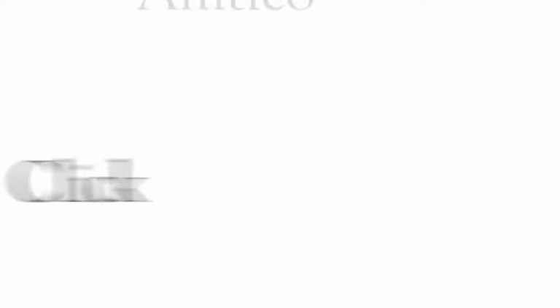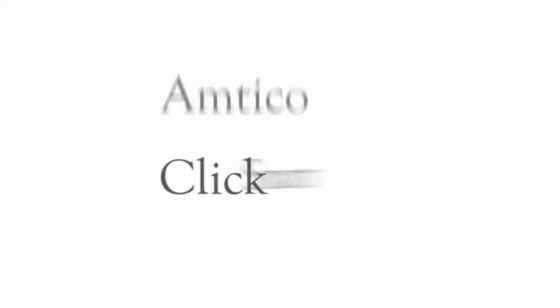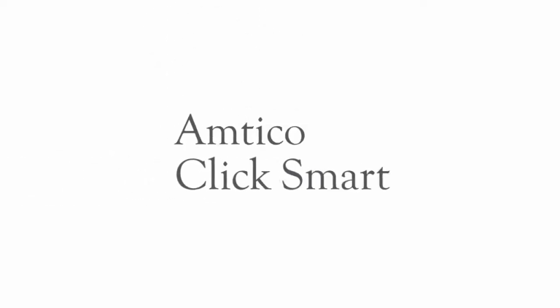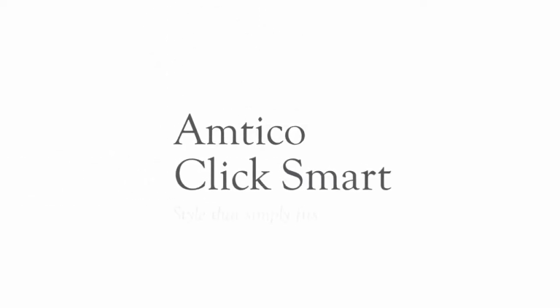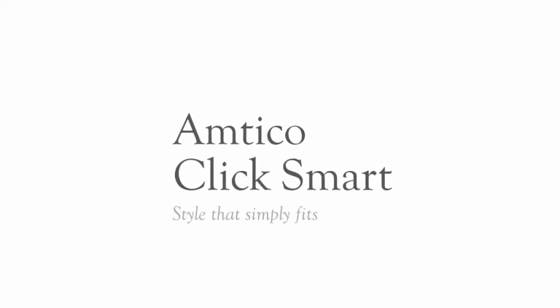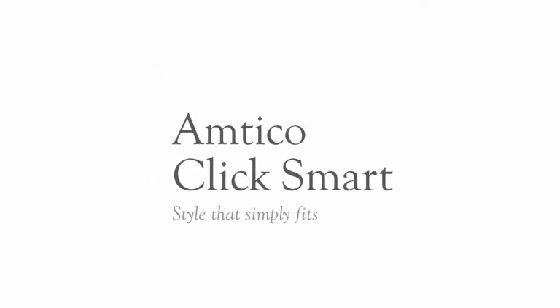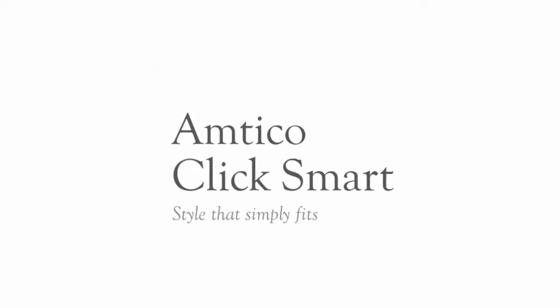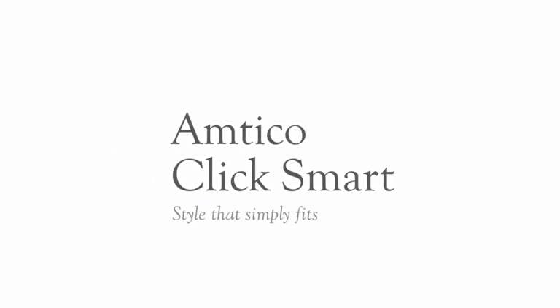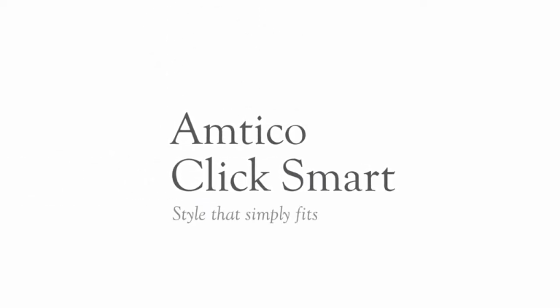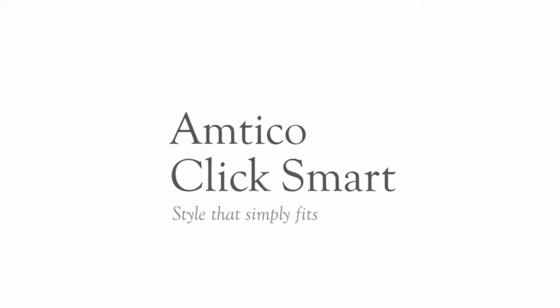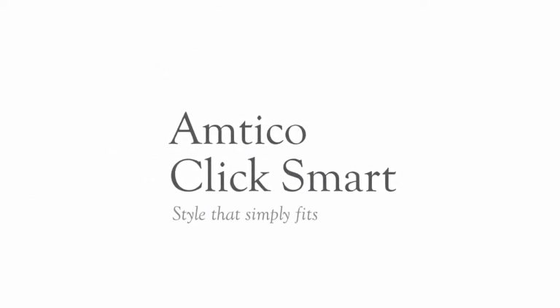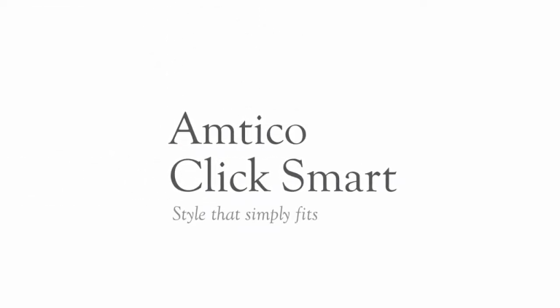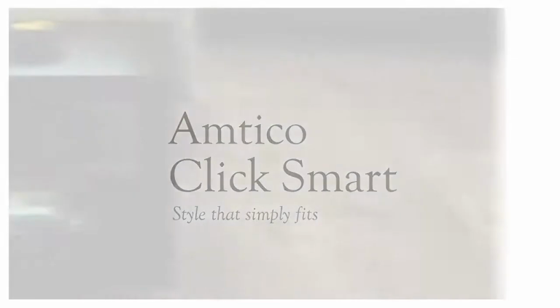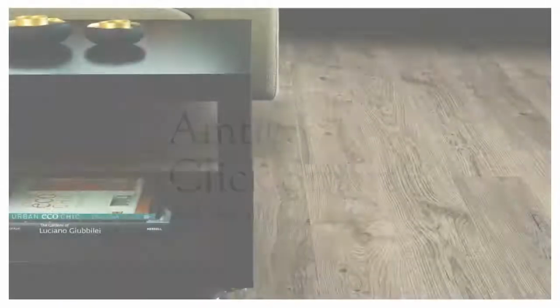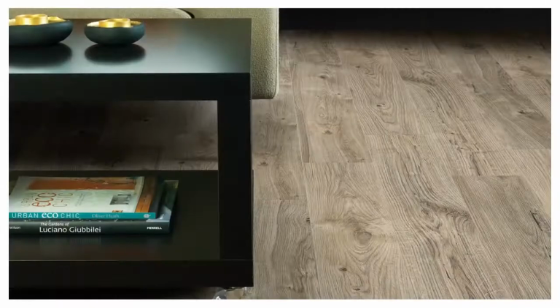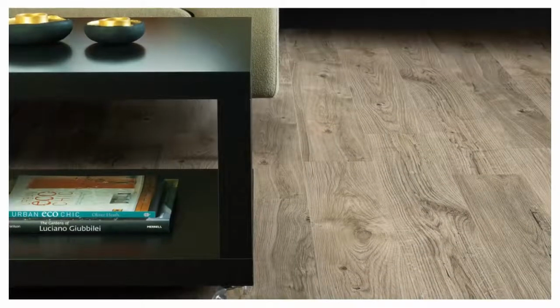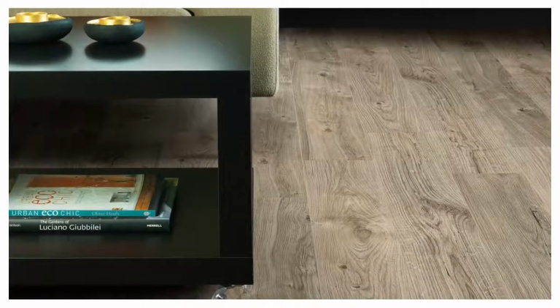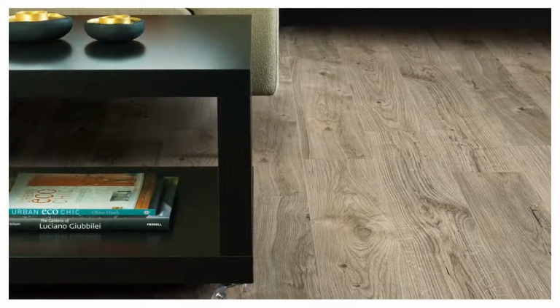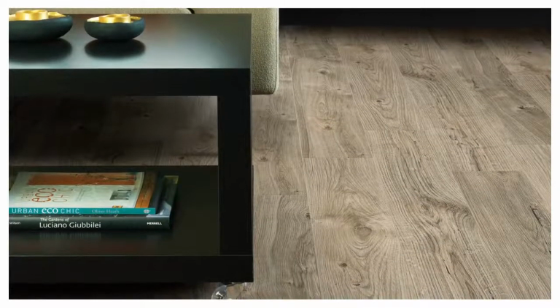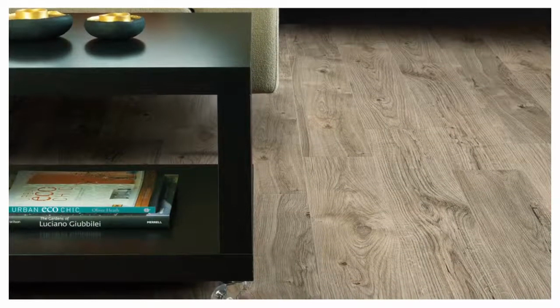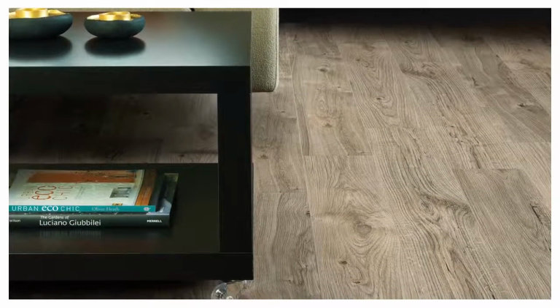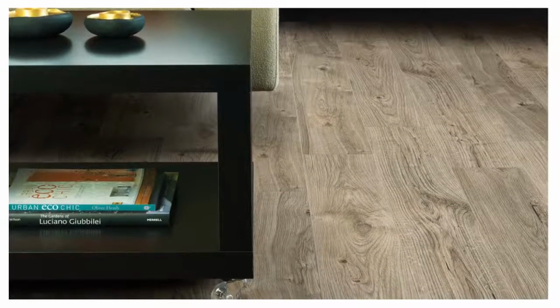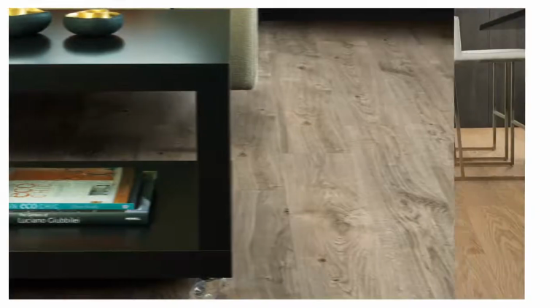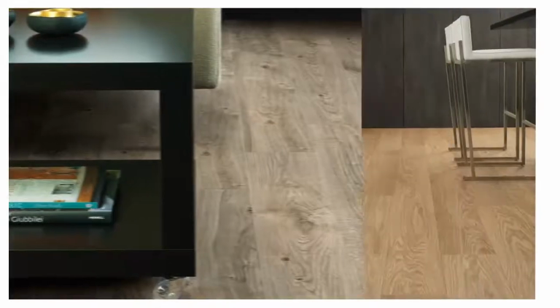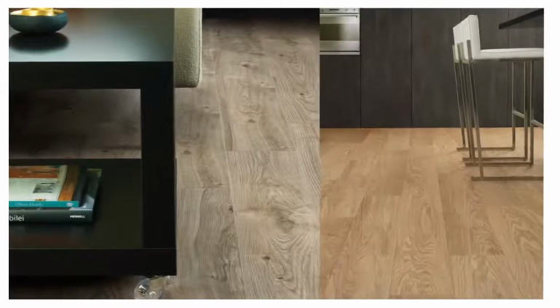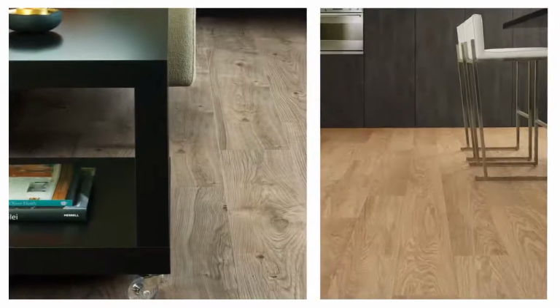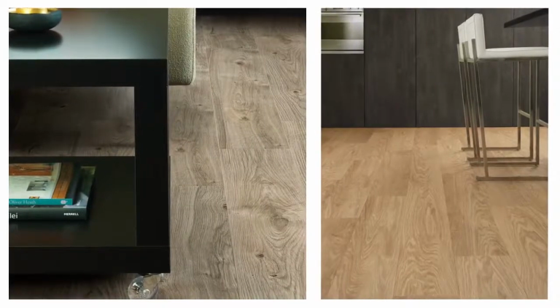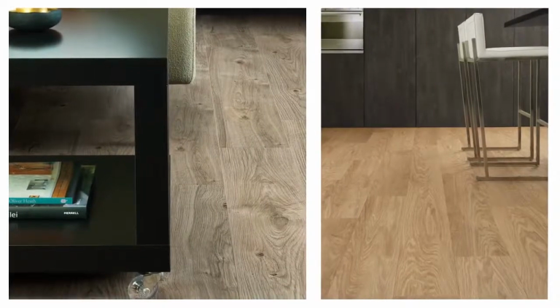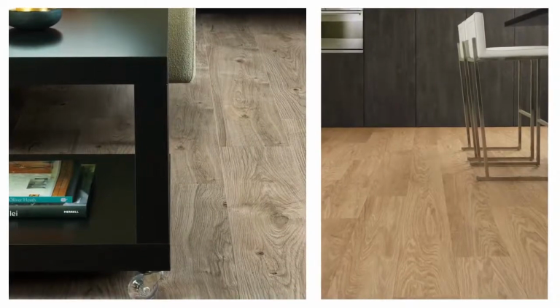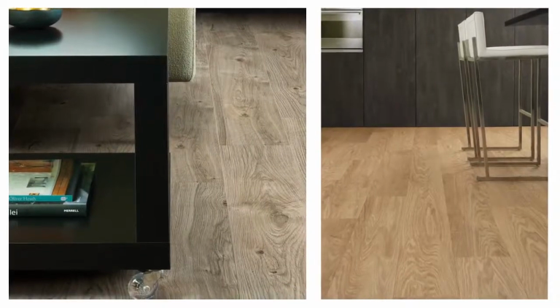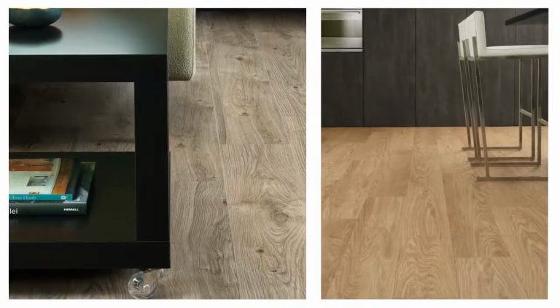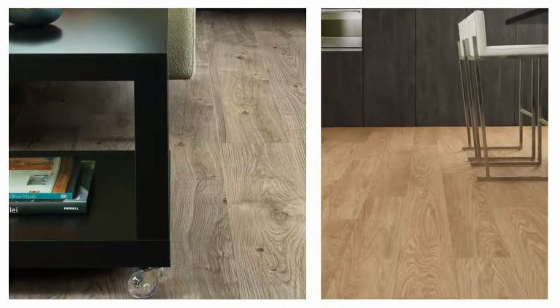Amtiko ClickSmart. Style that simply fits. Introducing Amtiko ClickSmart, a revolutionary adhesive-free LVT flooring product that's versatile, strong and easy to fit.